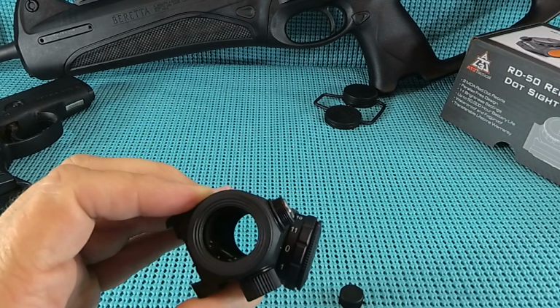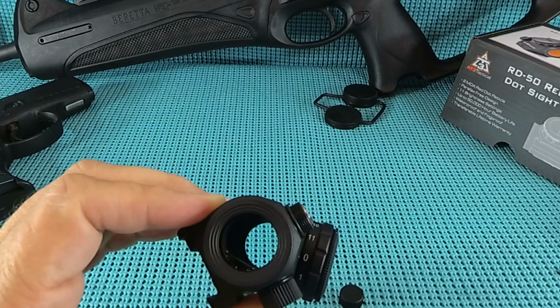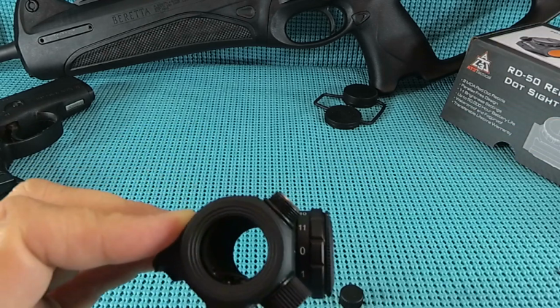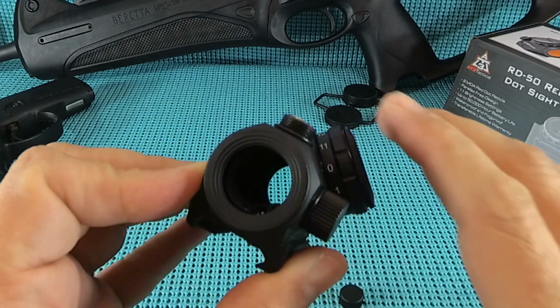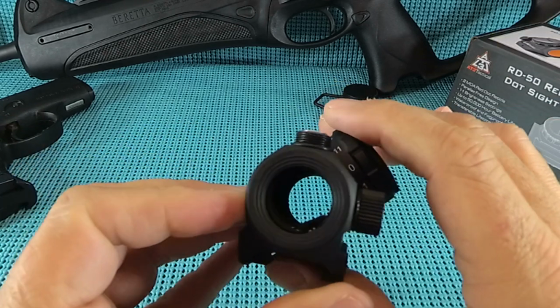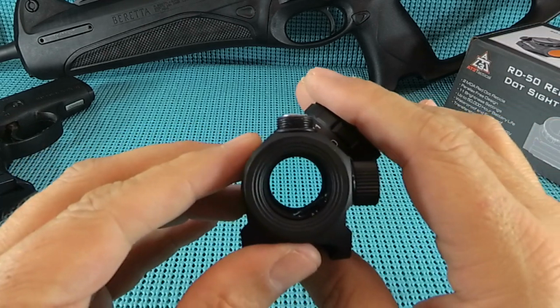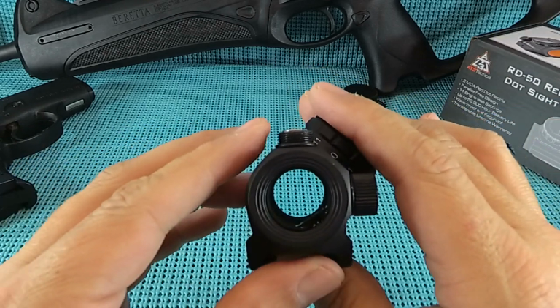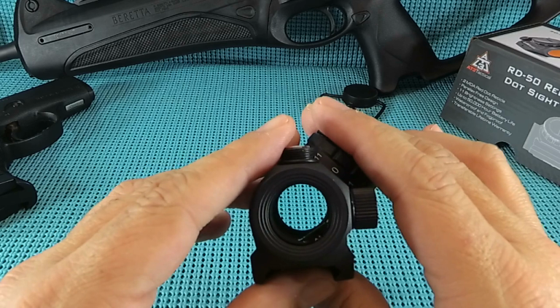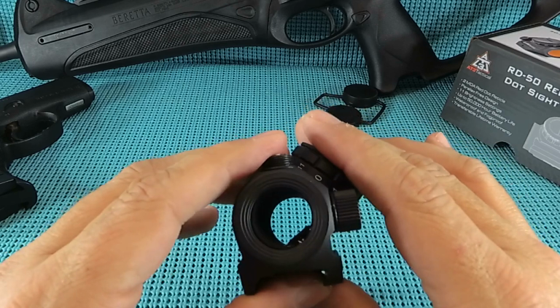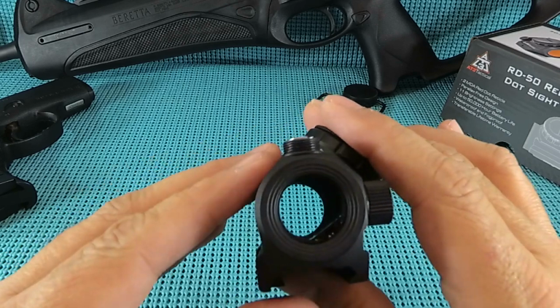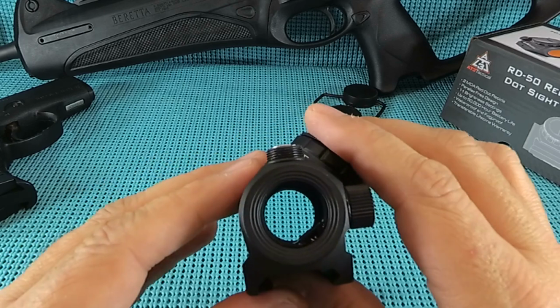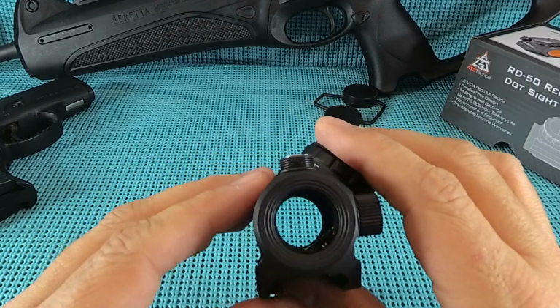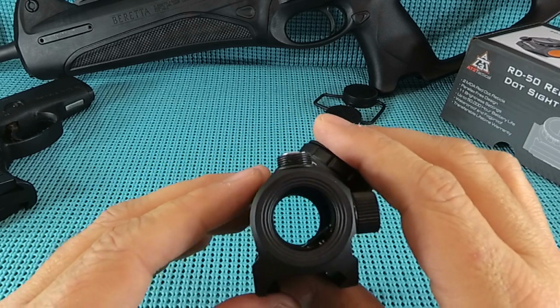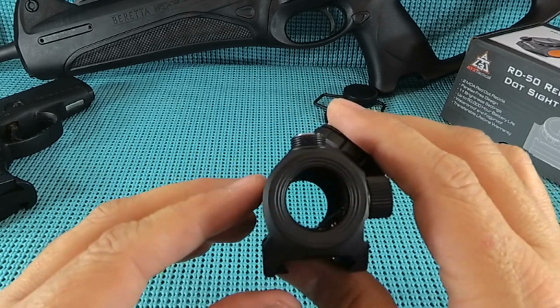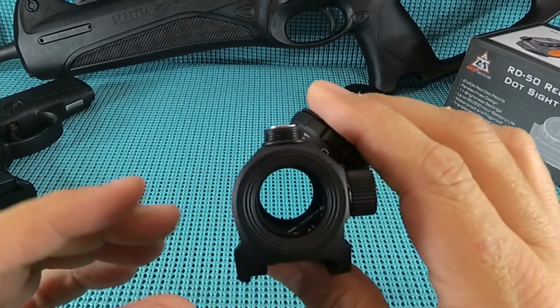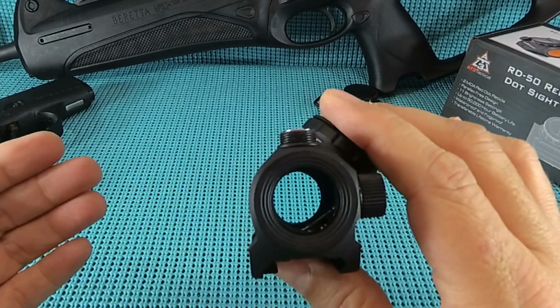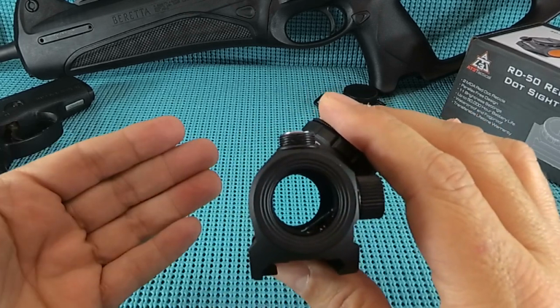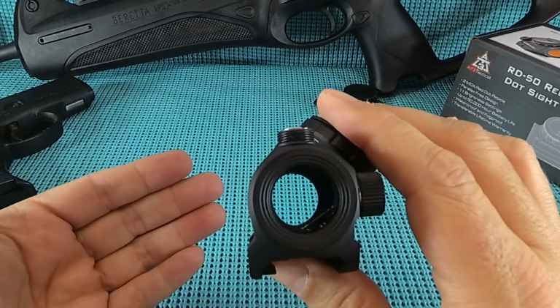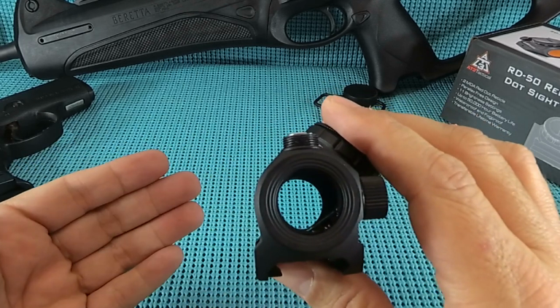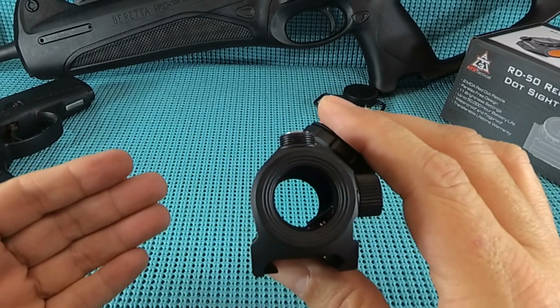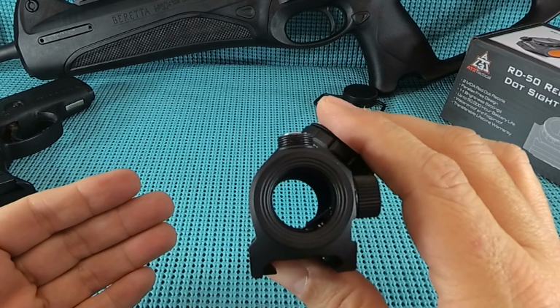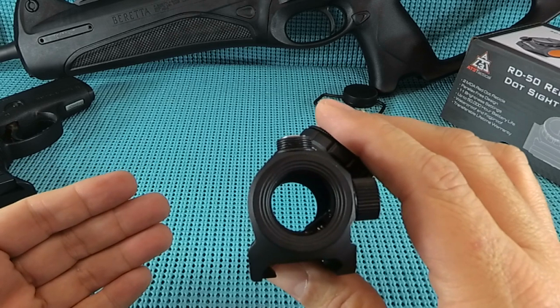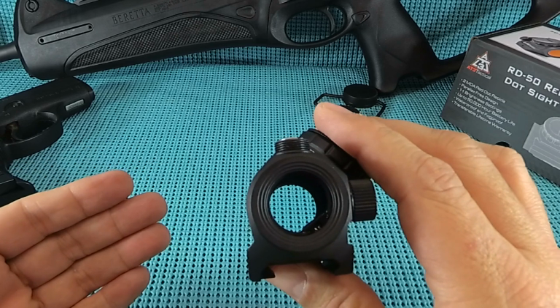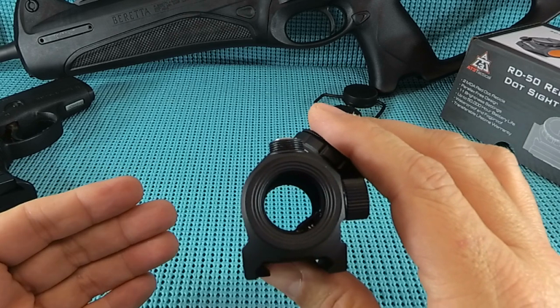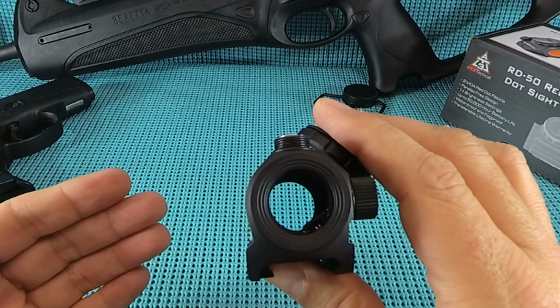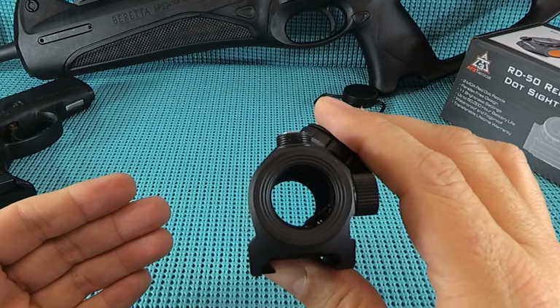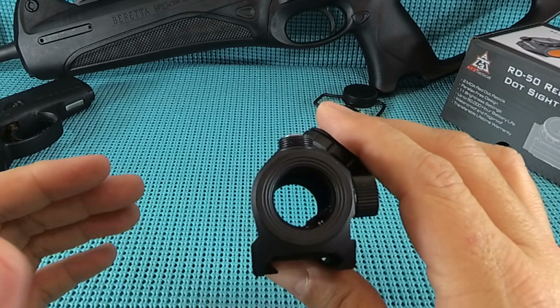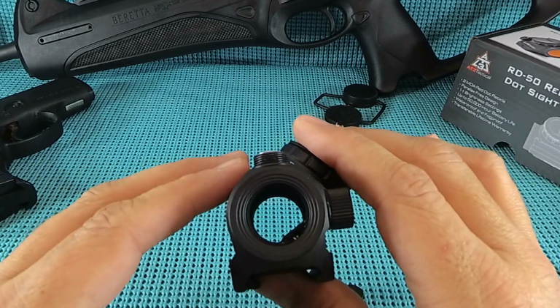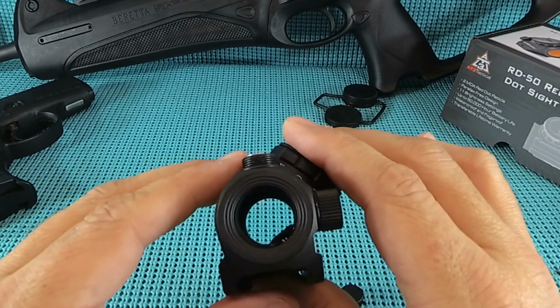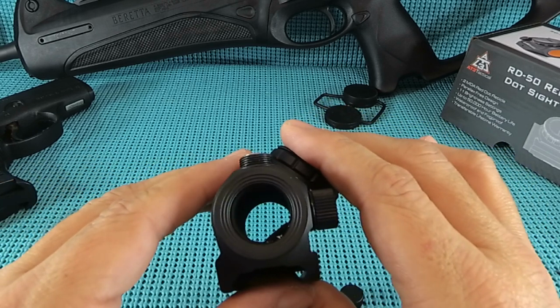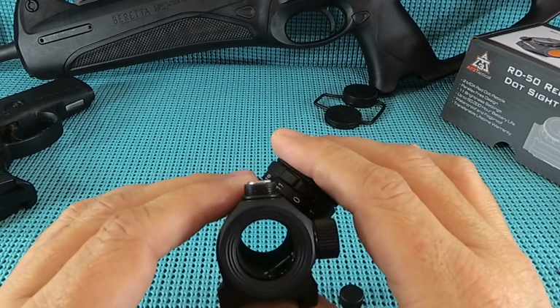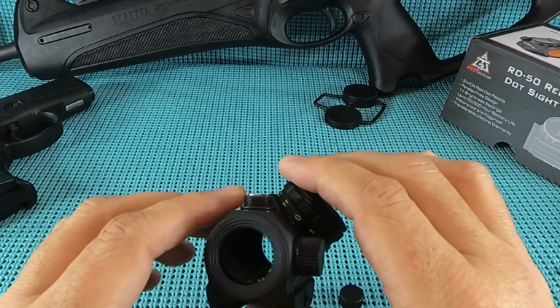Glass: it is super clear. I am seeing a very slight color shift - I had to get a white sheet of paper and put it against it. Very slight hue of blue, perhaps. Very nice.